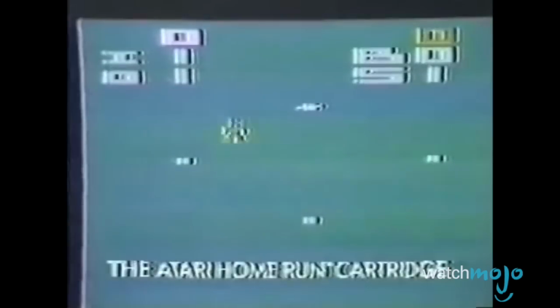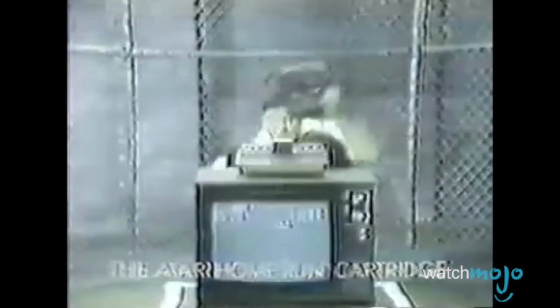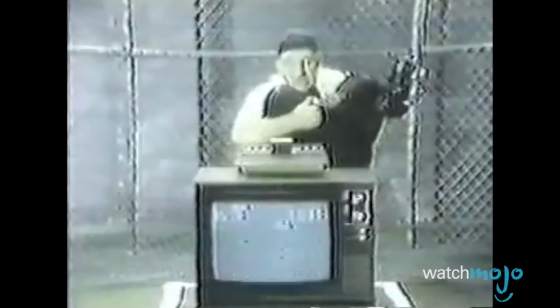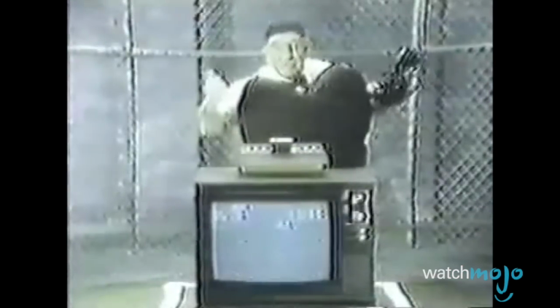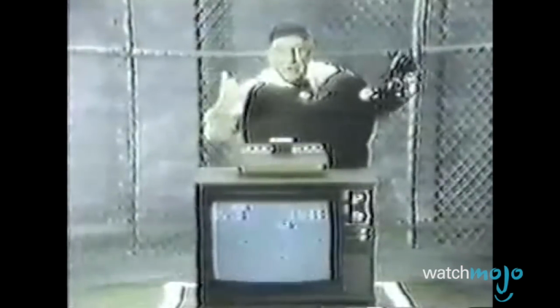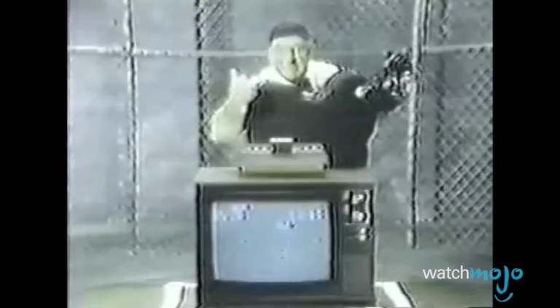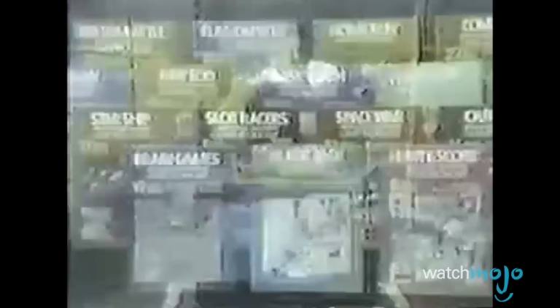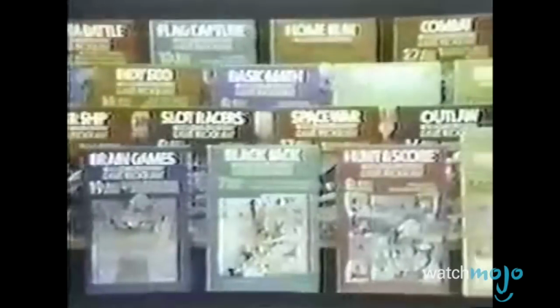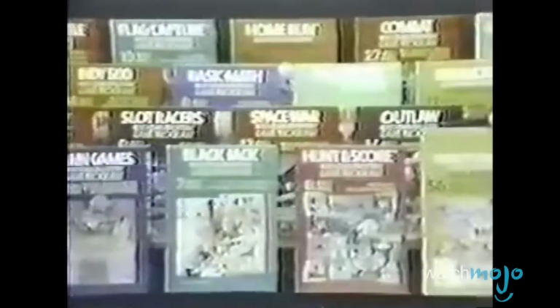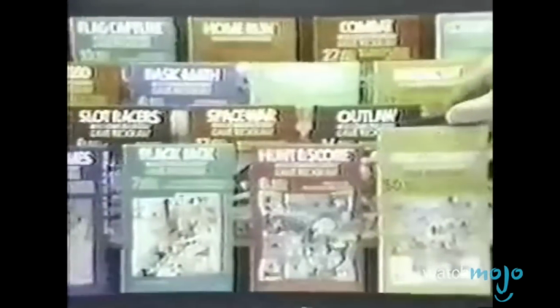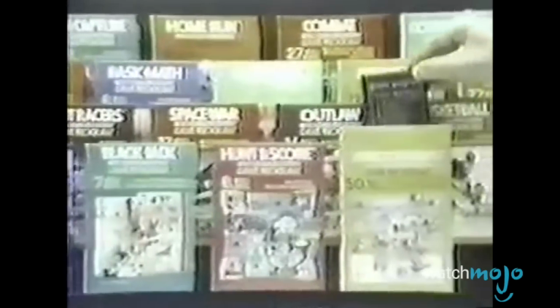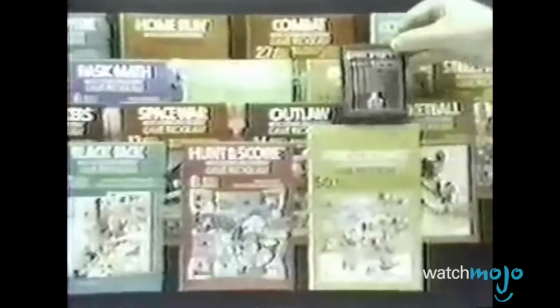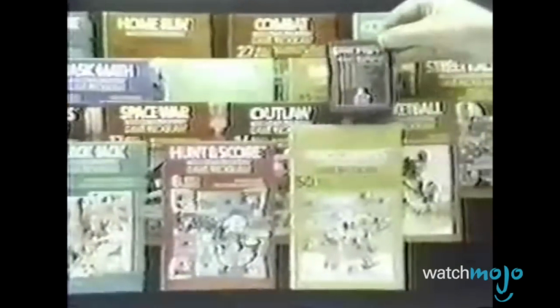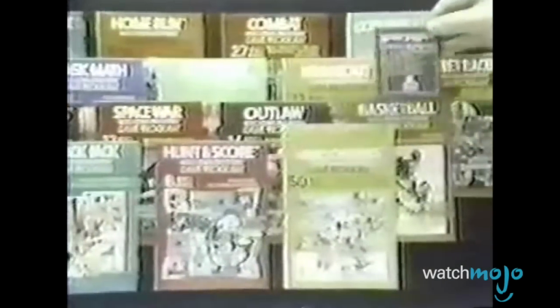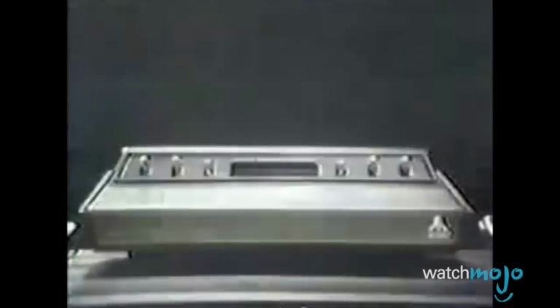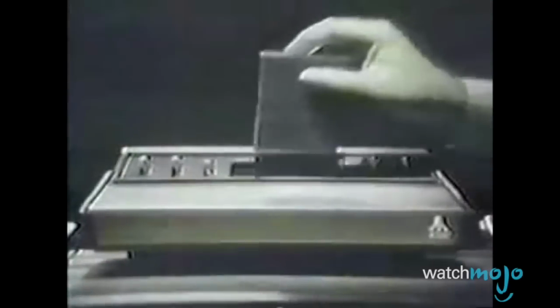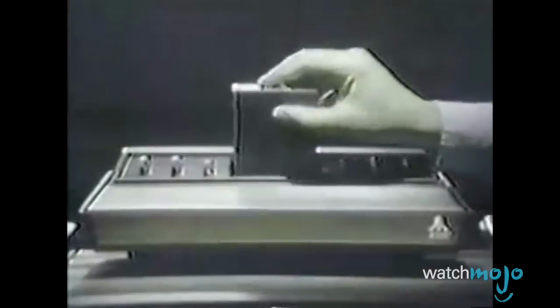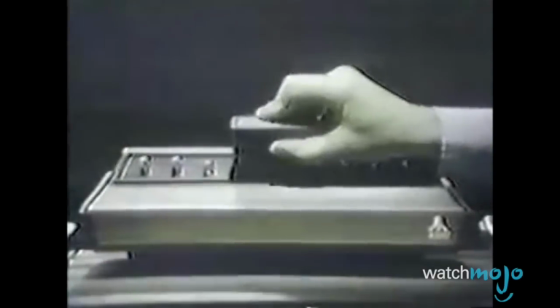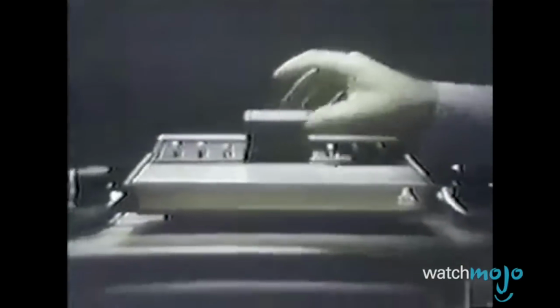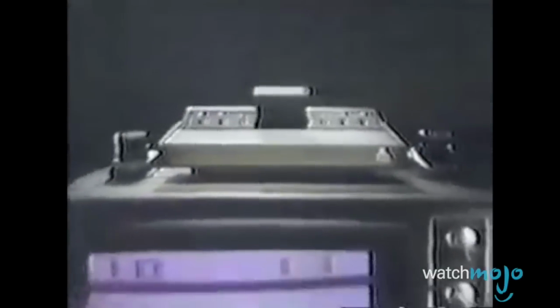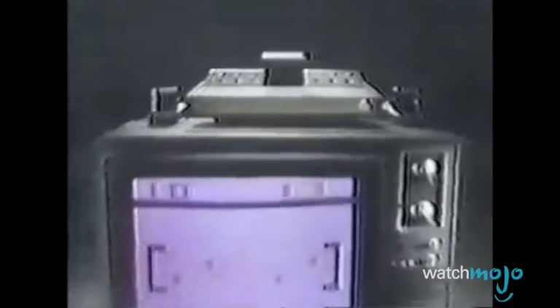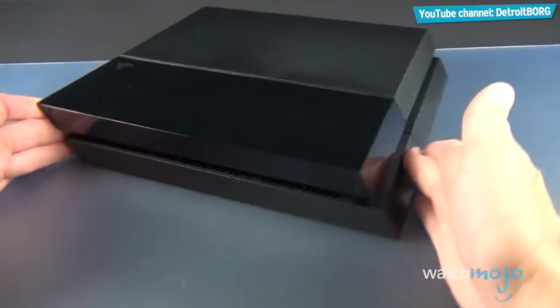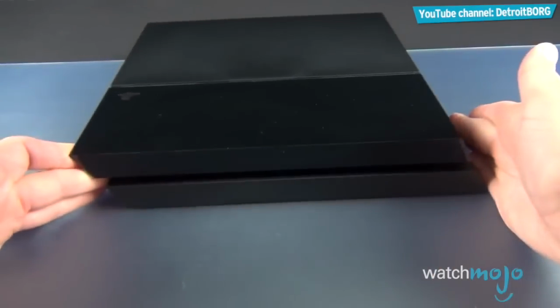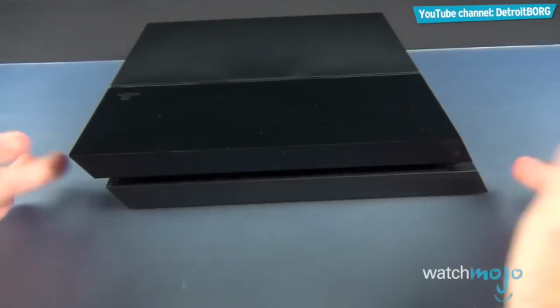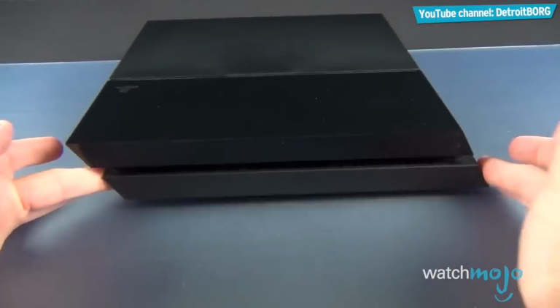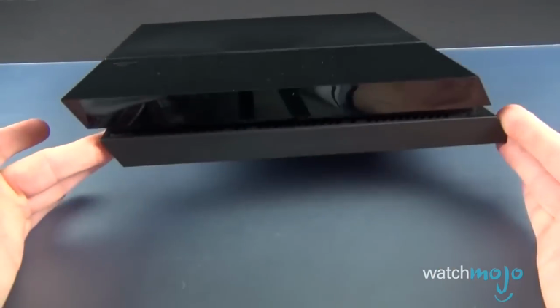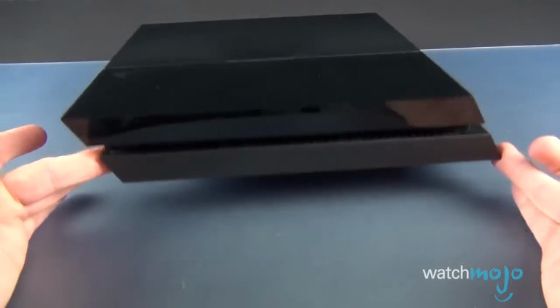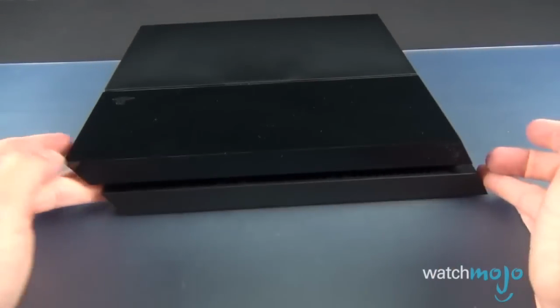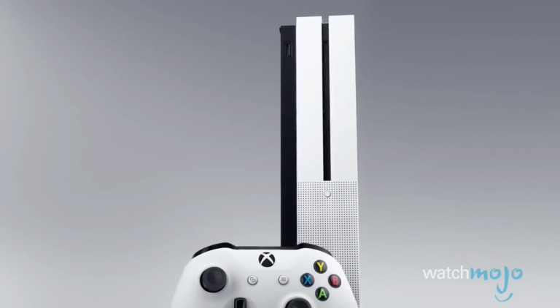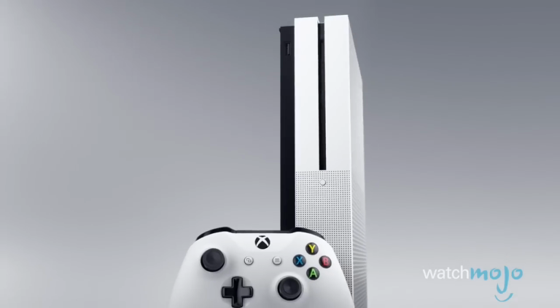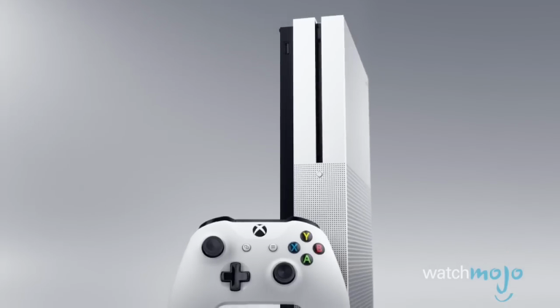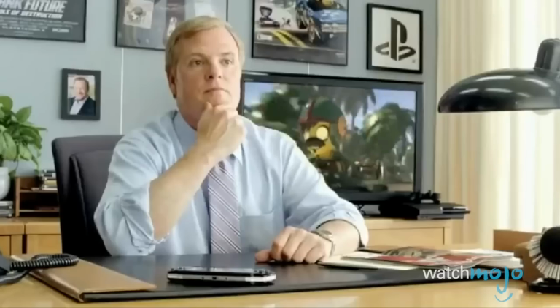Forget the graphics, let's just stare at the beauty that is the console itself. The video computer system is 20 cartridges with 1,300 game variations you play on your own TV set. Welcome to WatchMojo.com, and today we'll be counting down our picks for the top 10 best looking video game consoles.